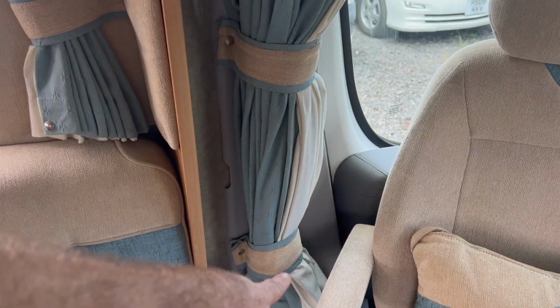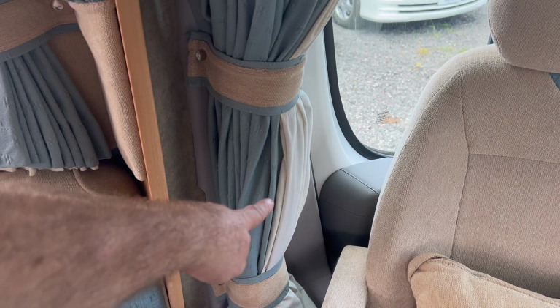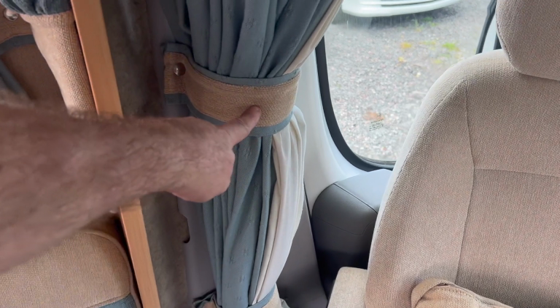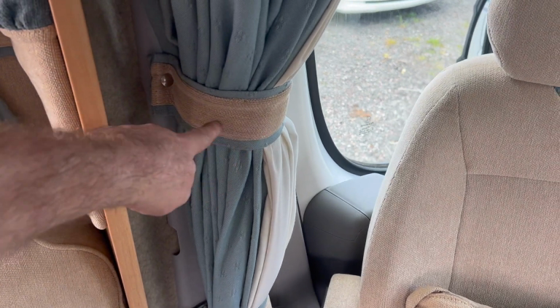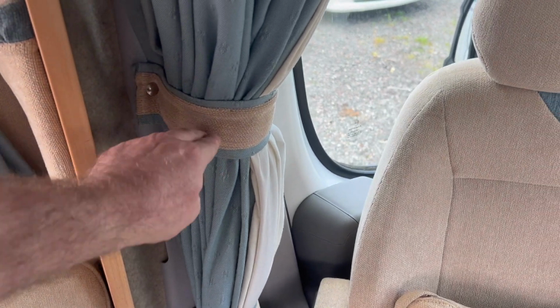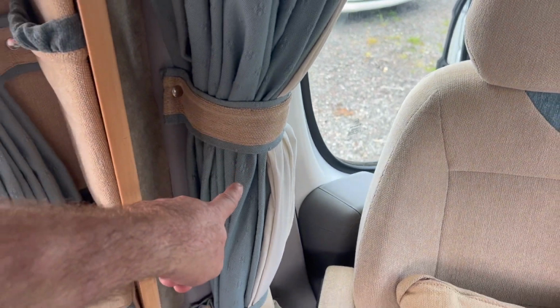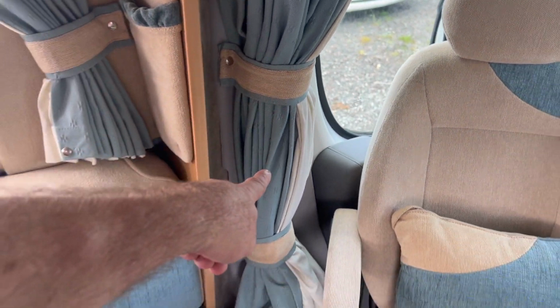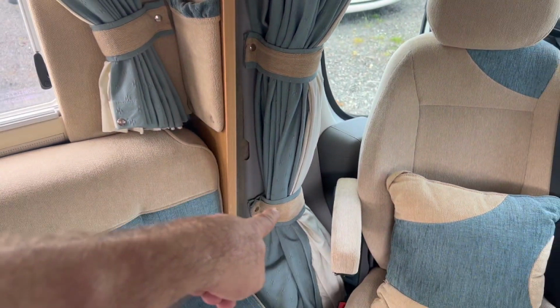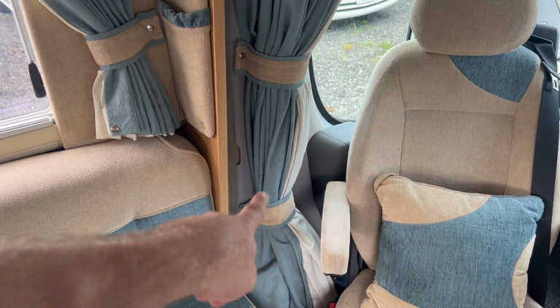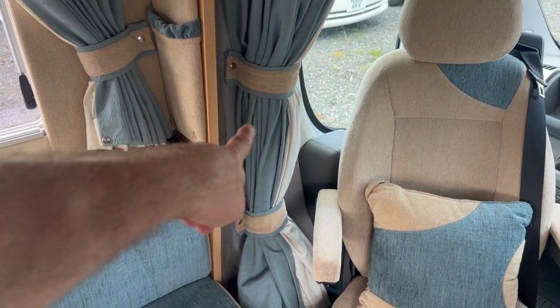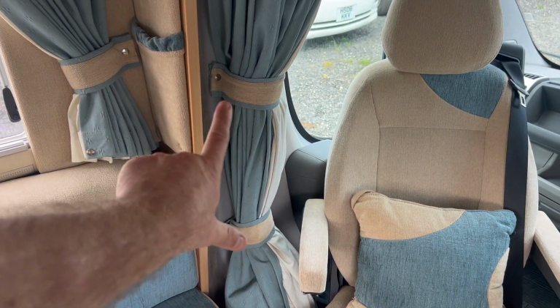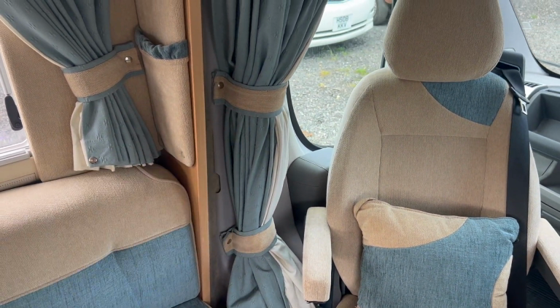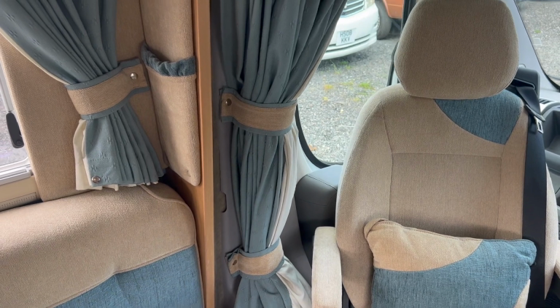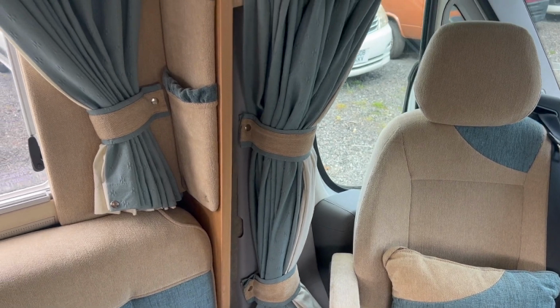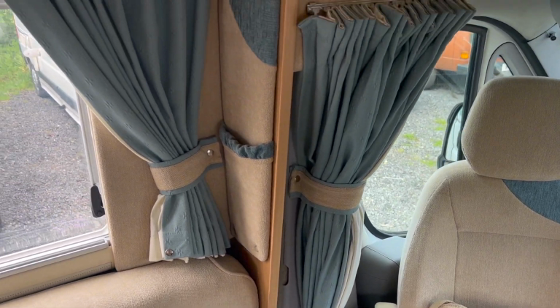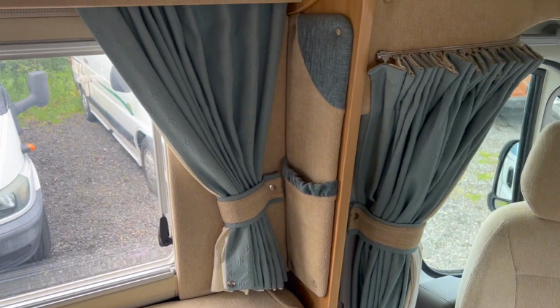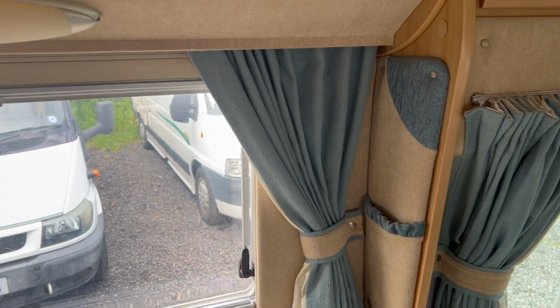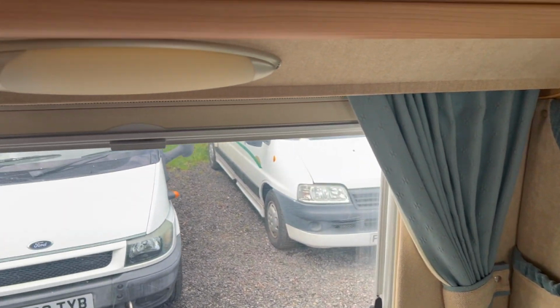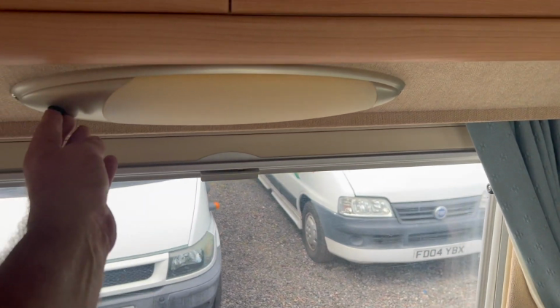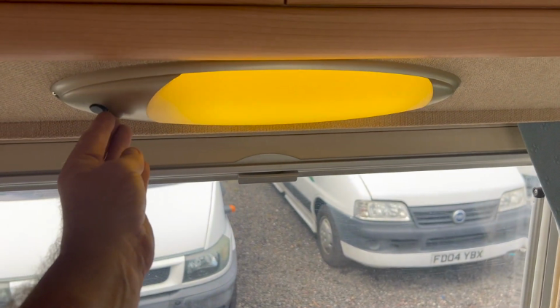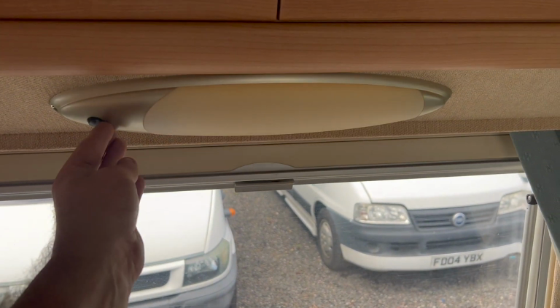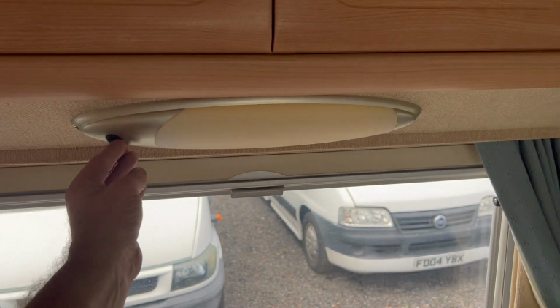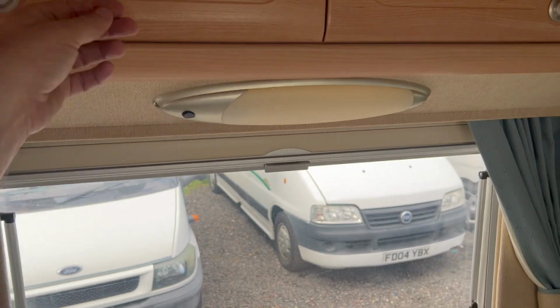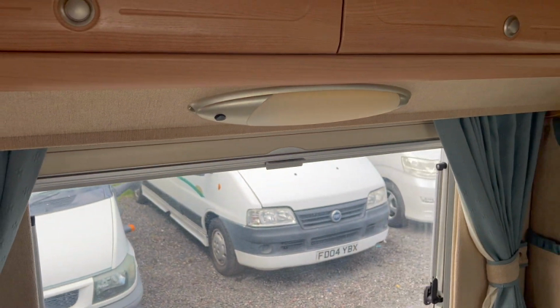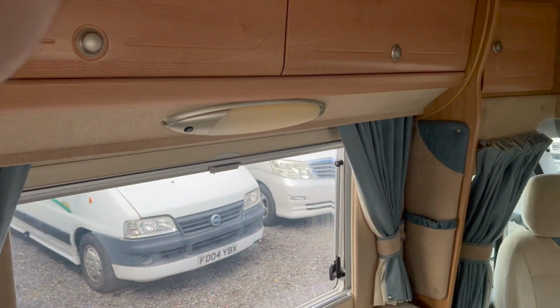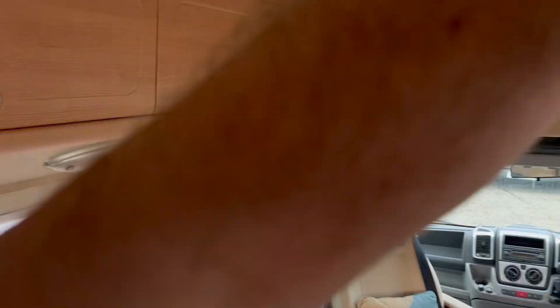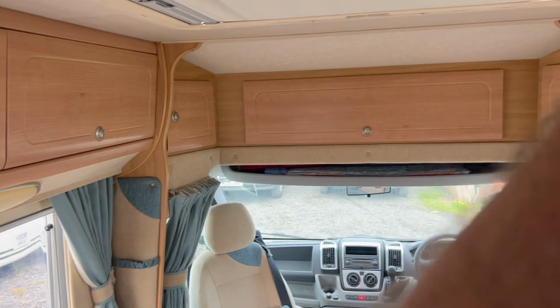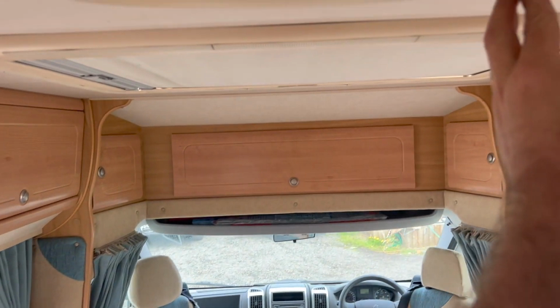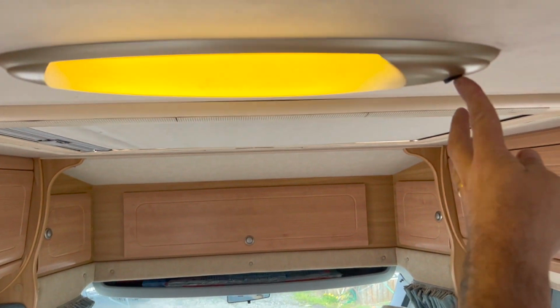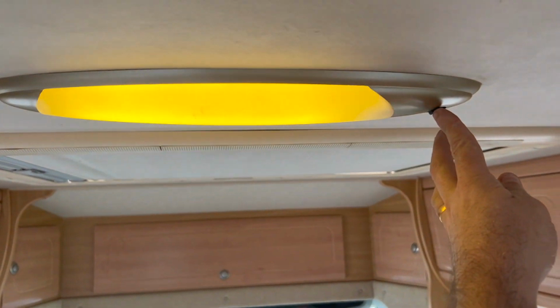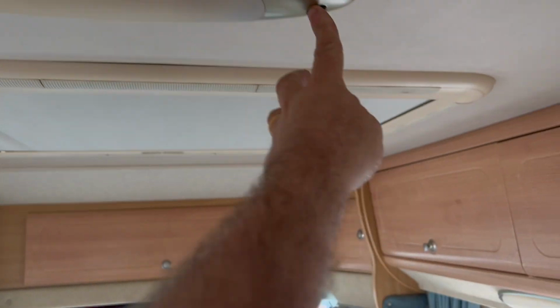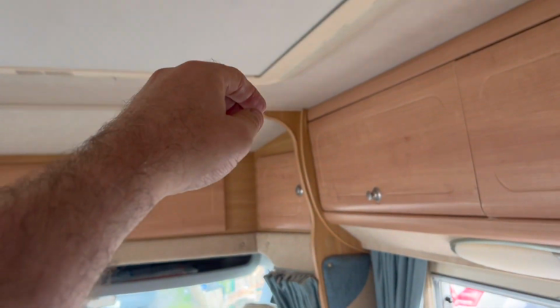Typical of AutoSleeper to belt-and-brace and do everything as it should be done properly — just two sleeves for the curtains where others would use one. This is why they have a very good reputation in the industry and hold their value secondhand.